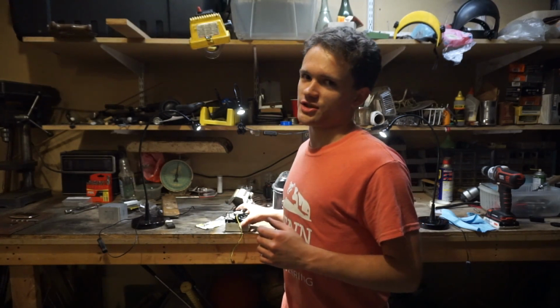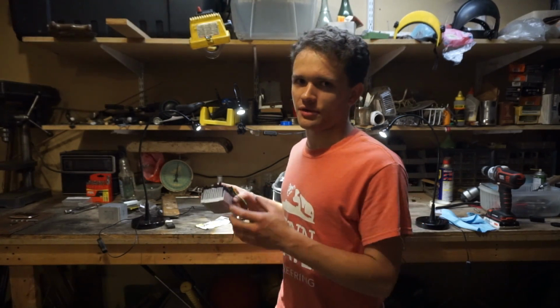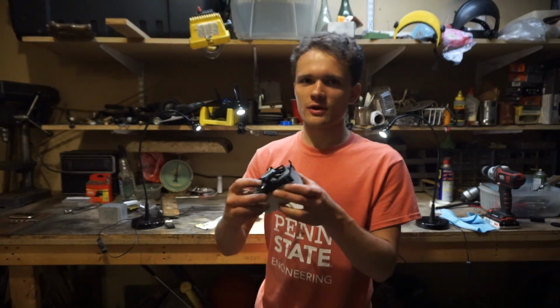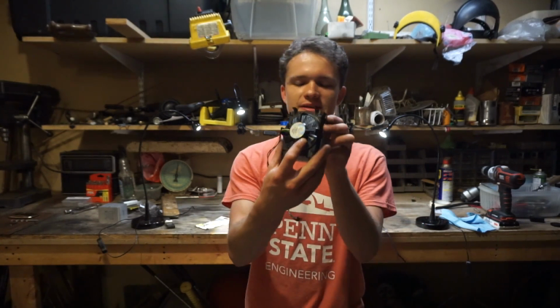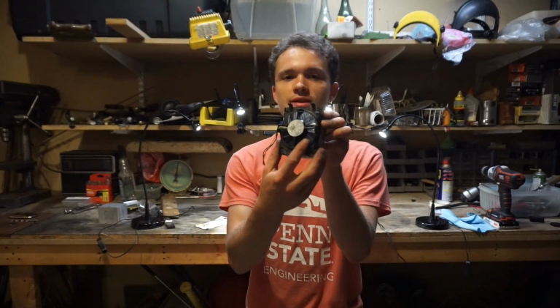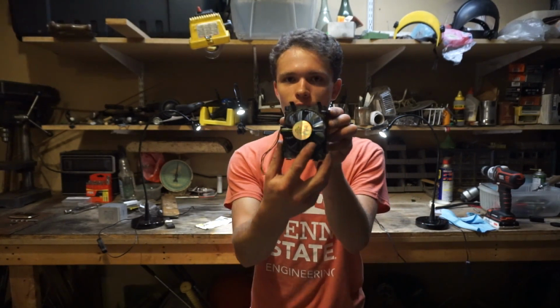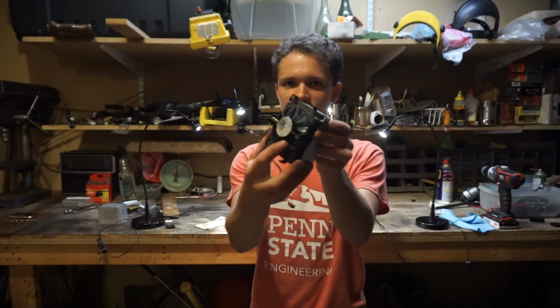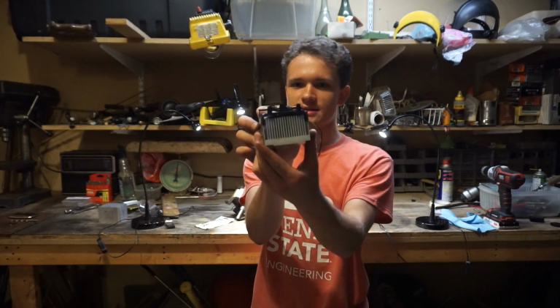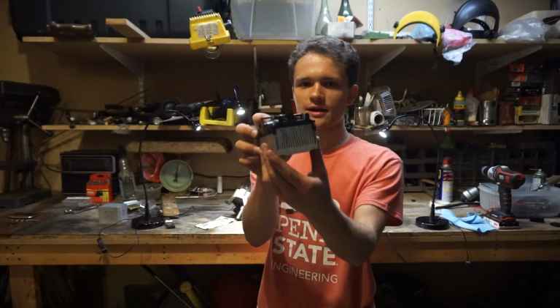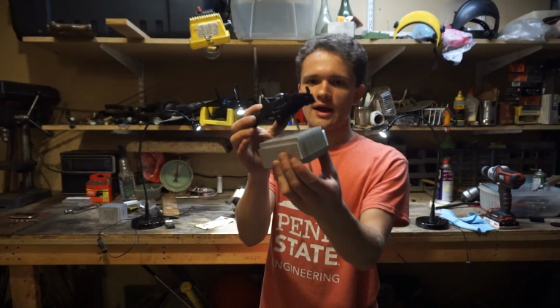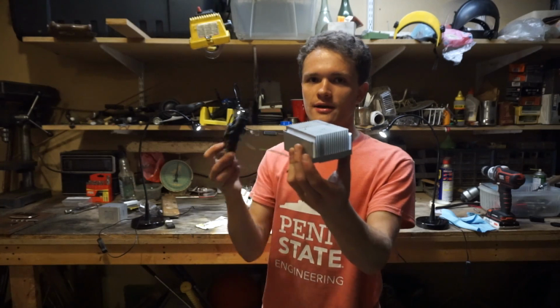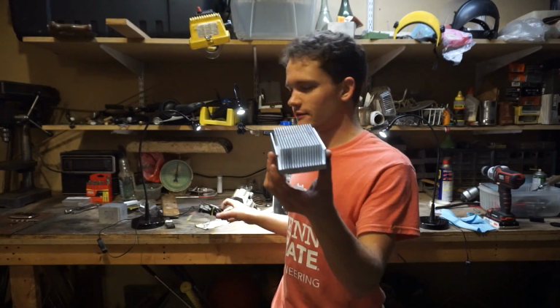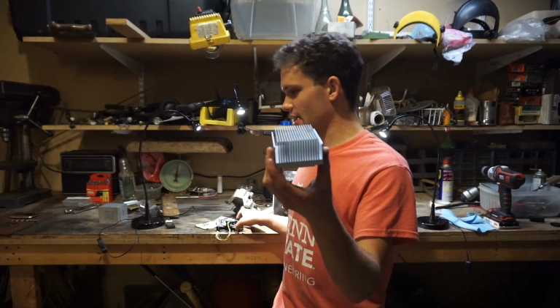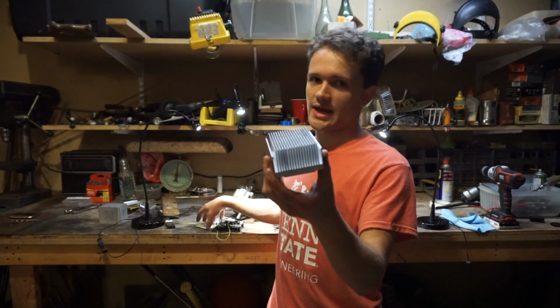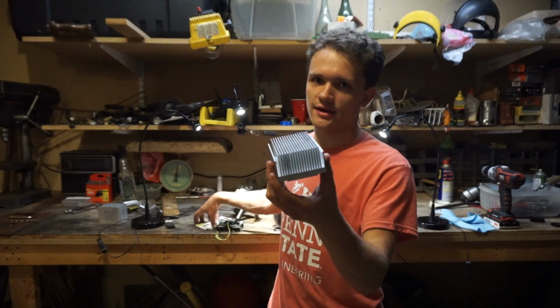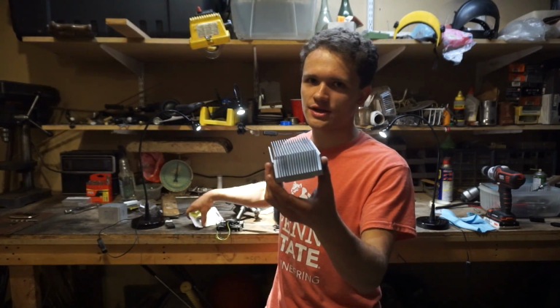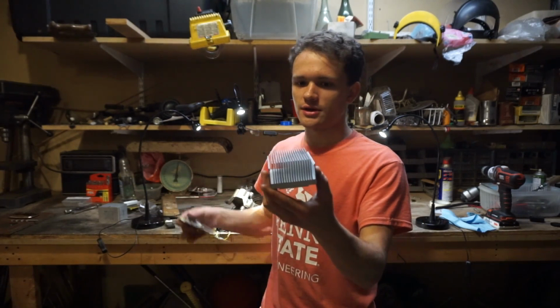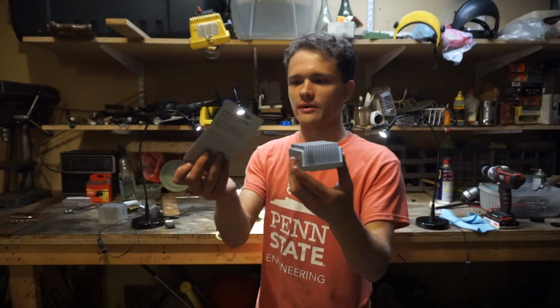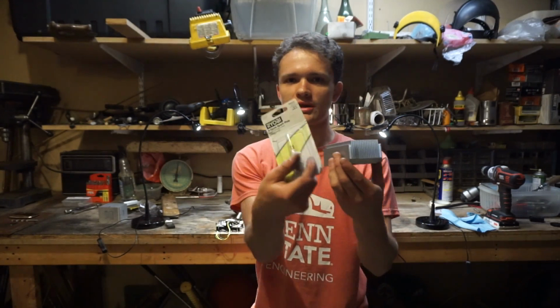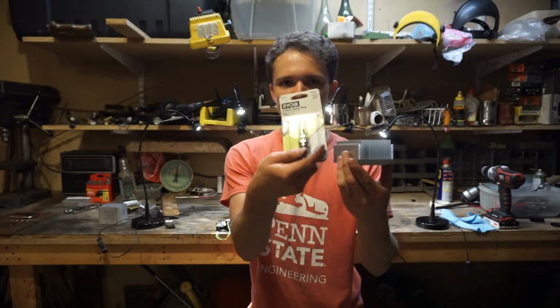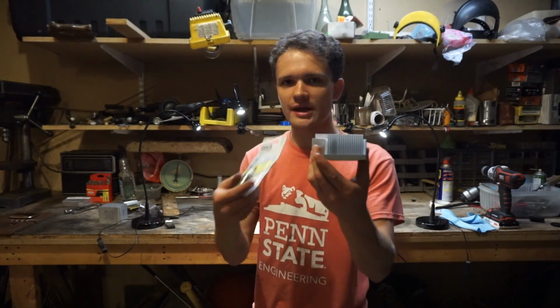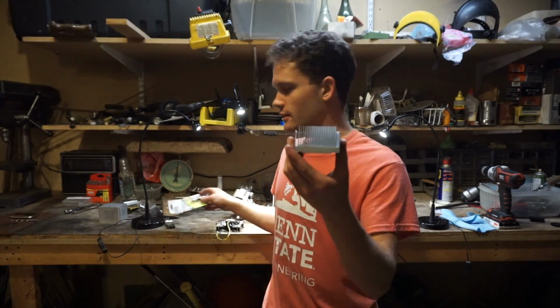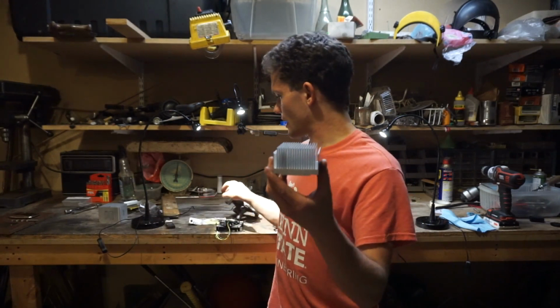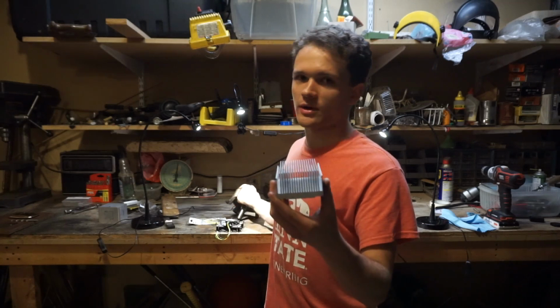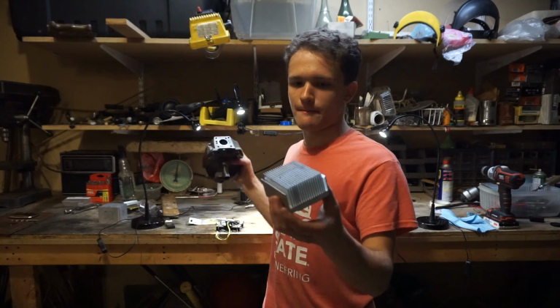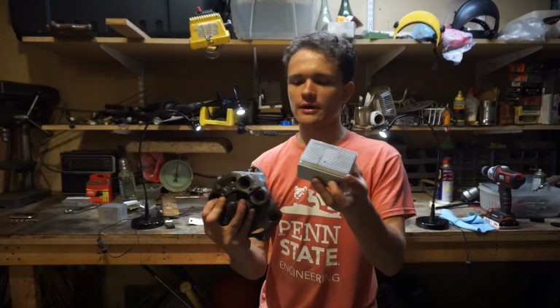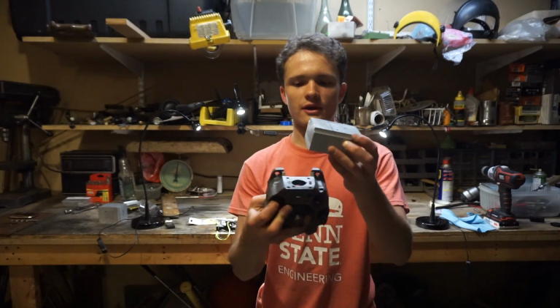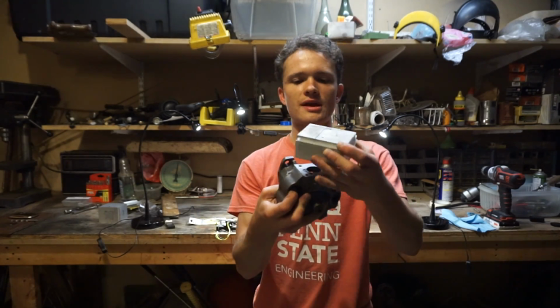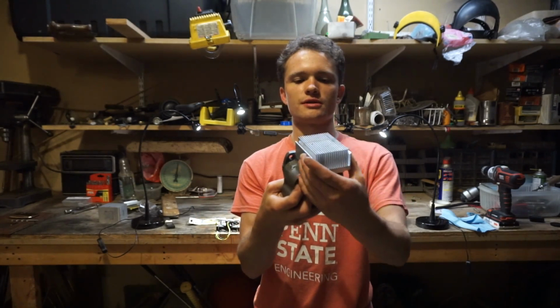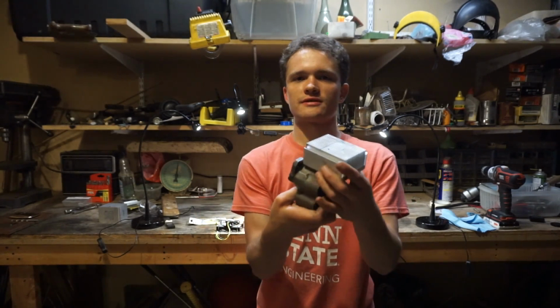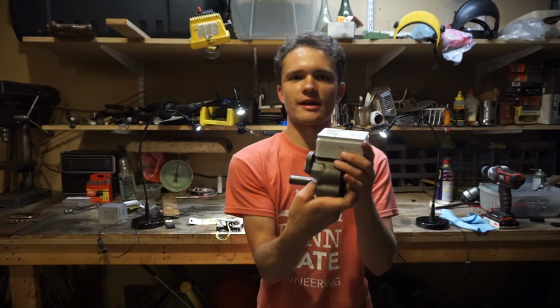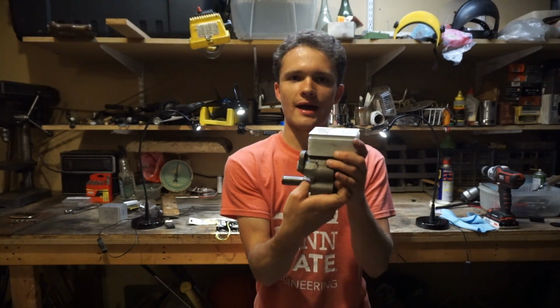In this part, part 3, we're going to be taking this old Intel heatsink and converting it into the head of the engine. We're going to be putting this spark plug in it and mounting it on top of the engine — something like that.